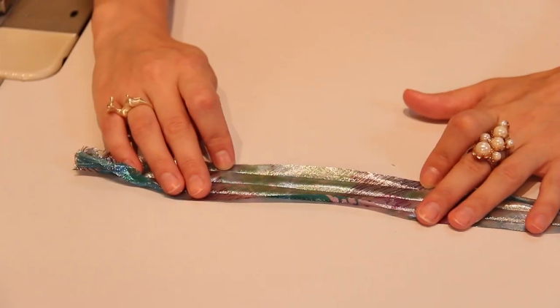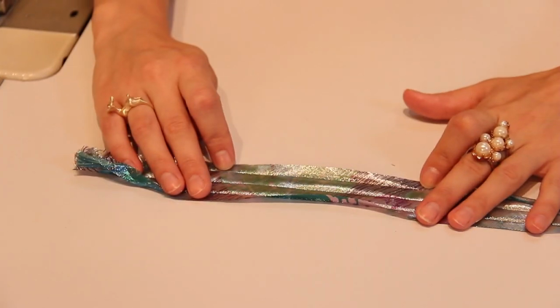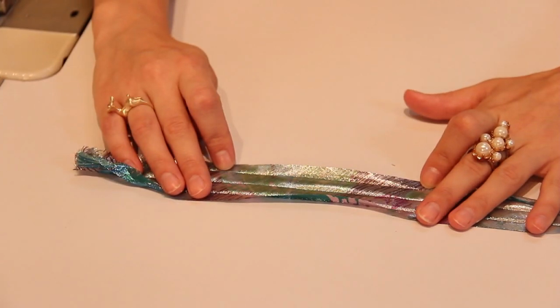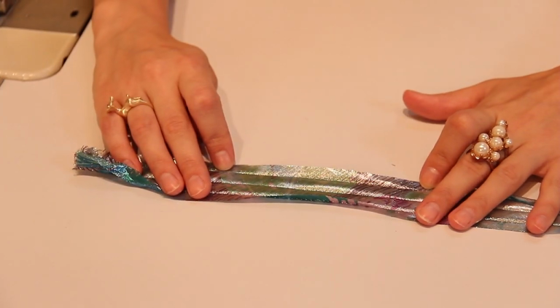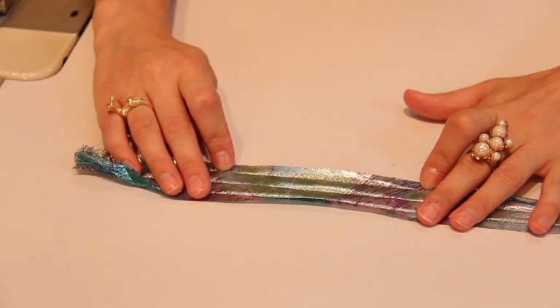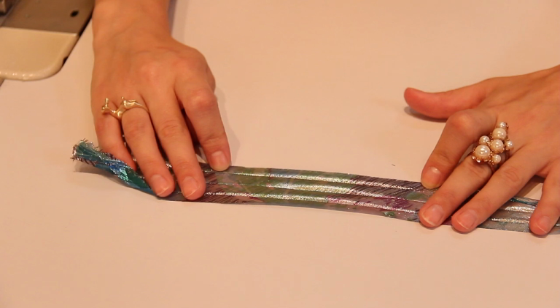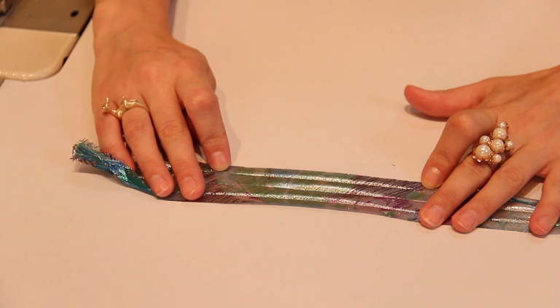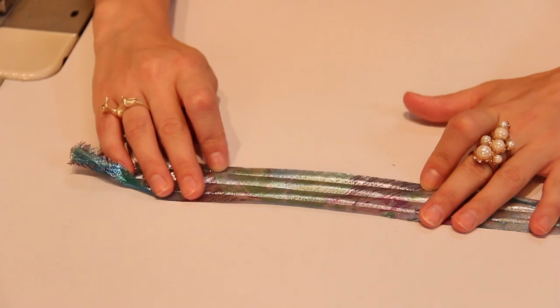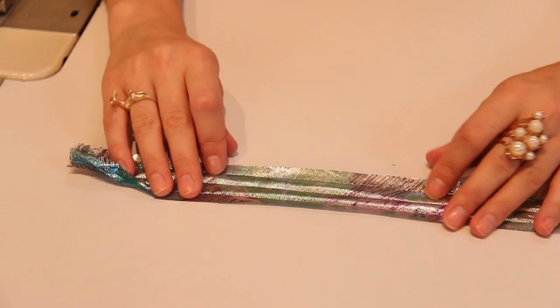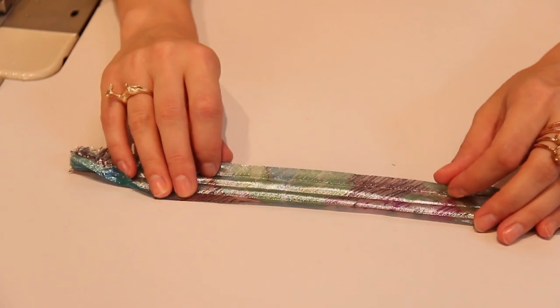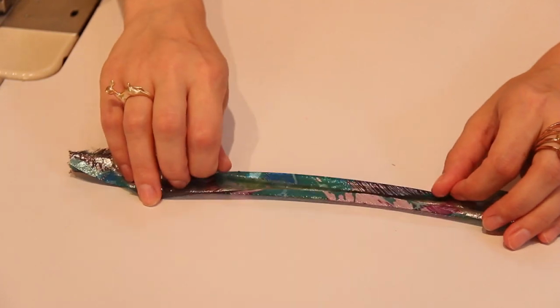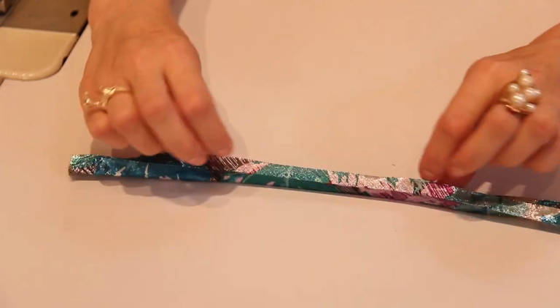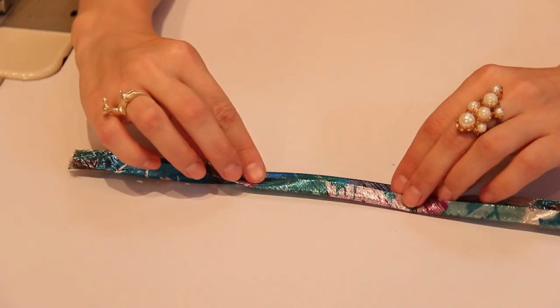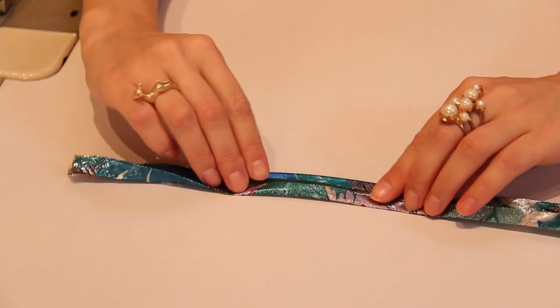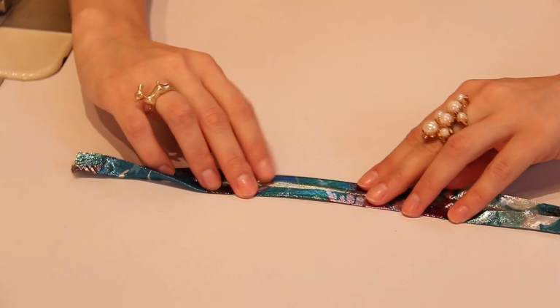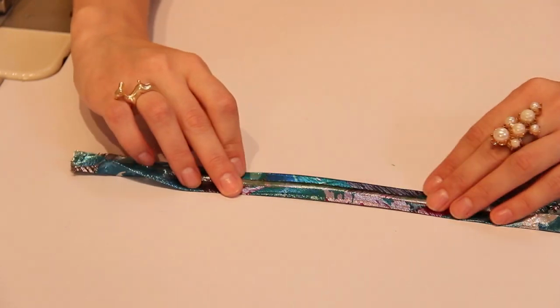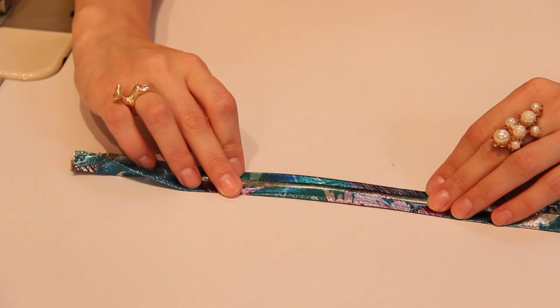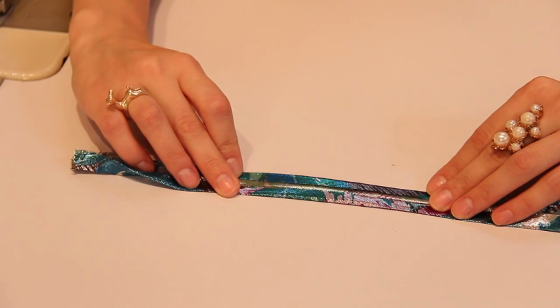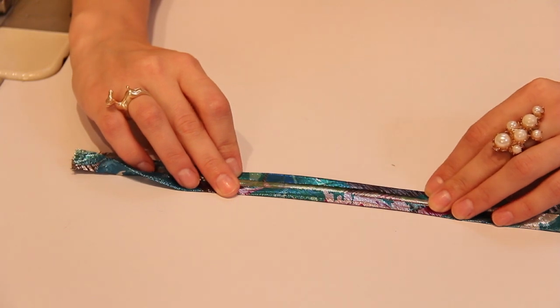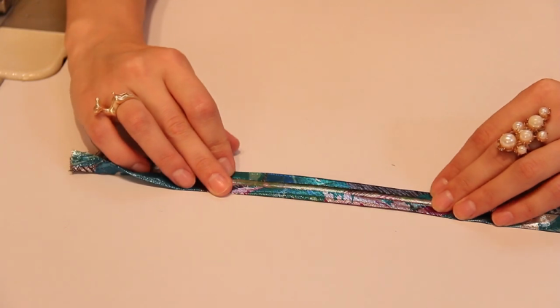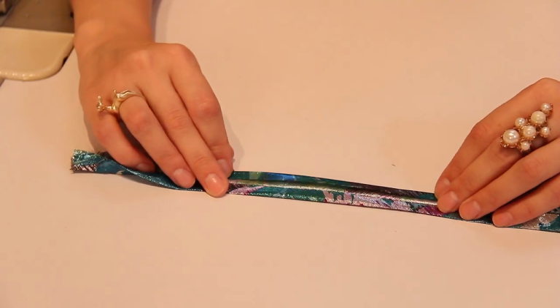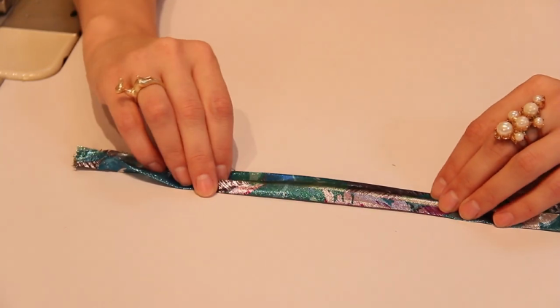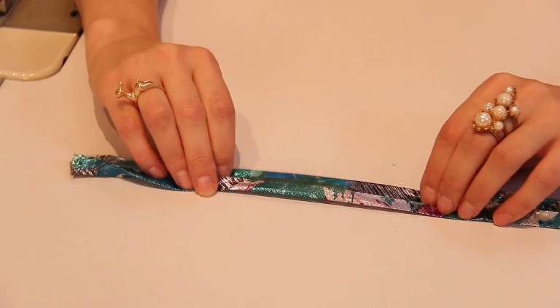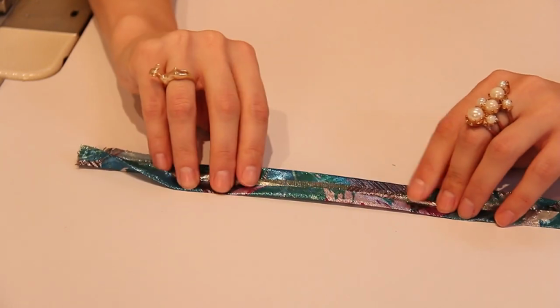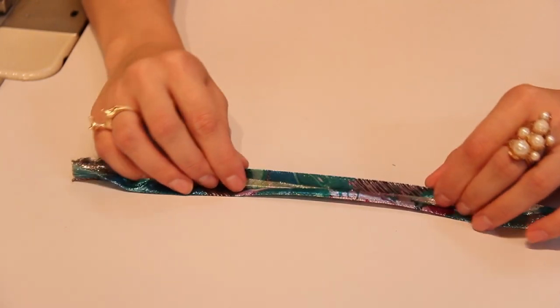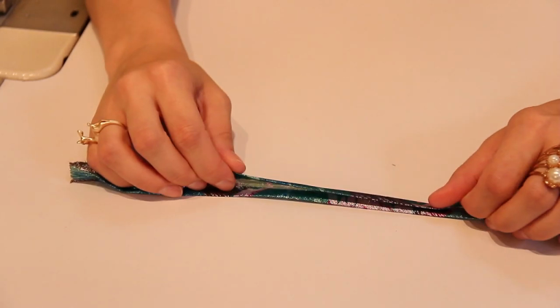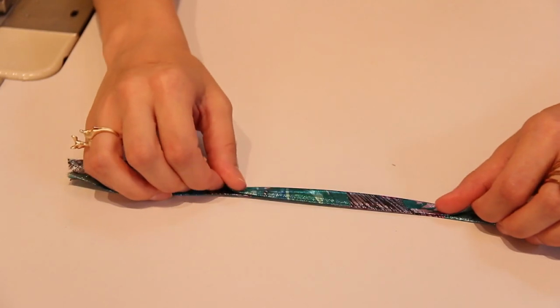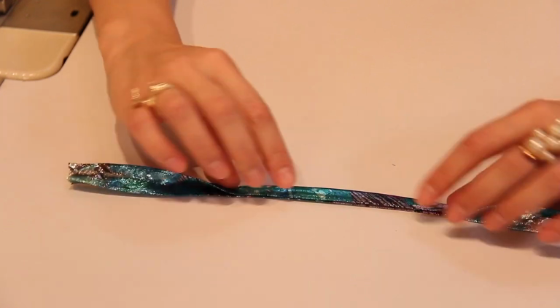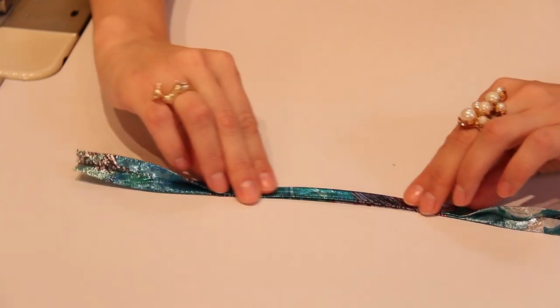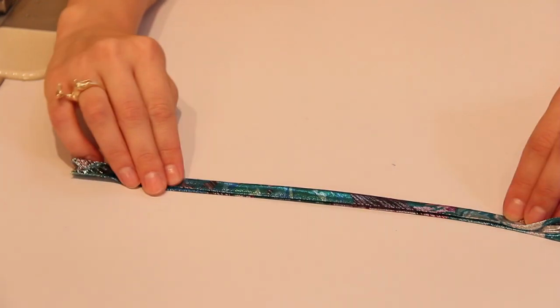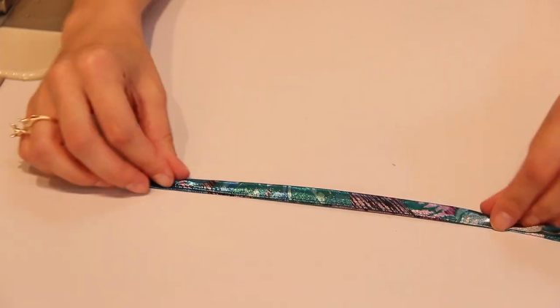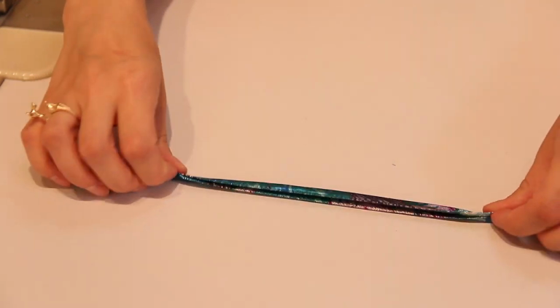I've already ironed my bias binding. So when it's open, it's nice and flat. I like to iron into the middle and then we're halfway there. And then once it's ironed over, we have our strip of bias binding.